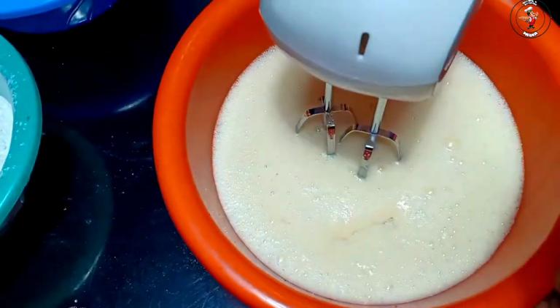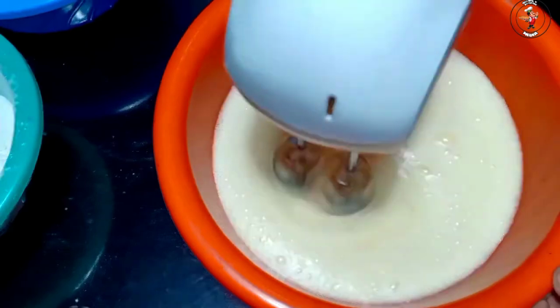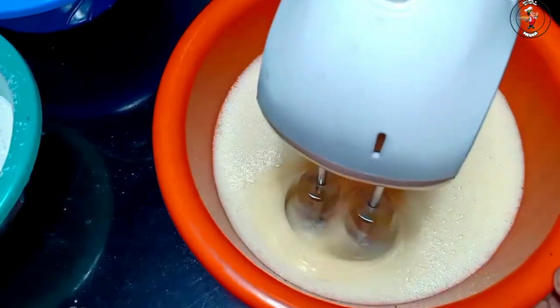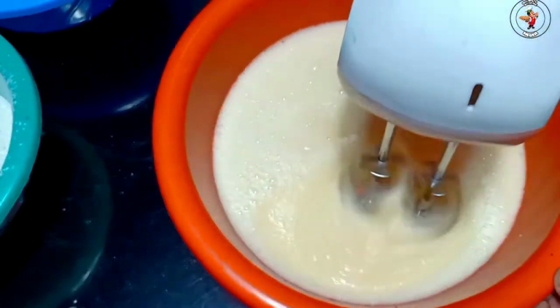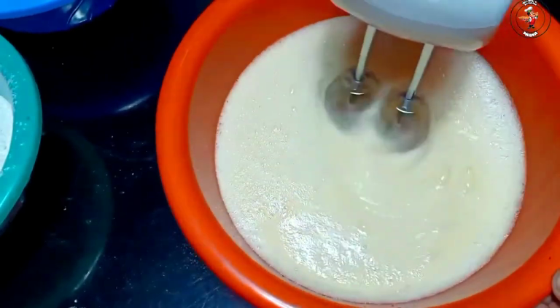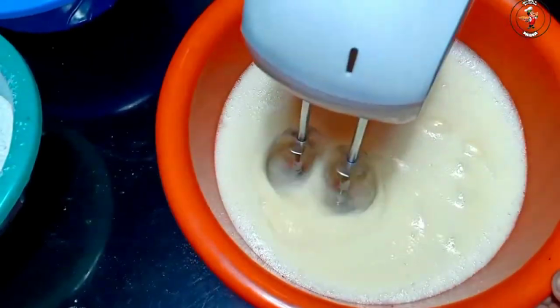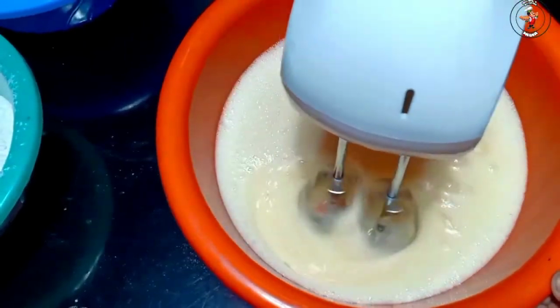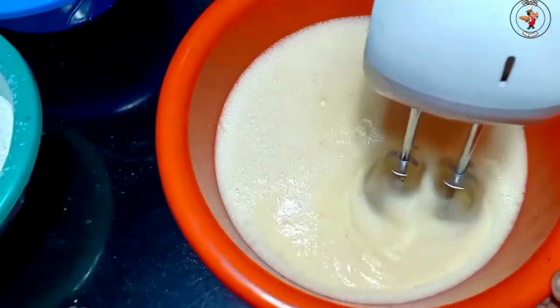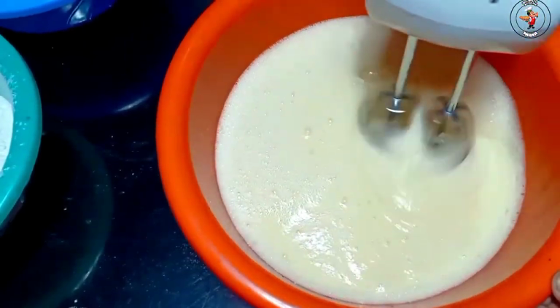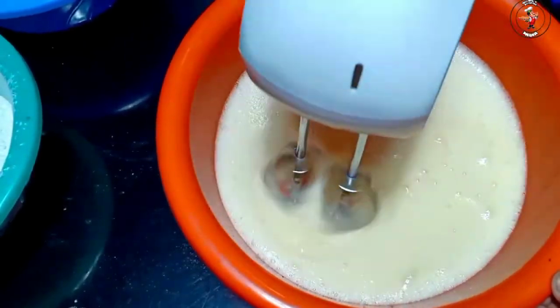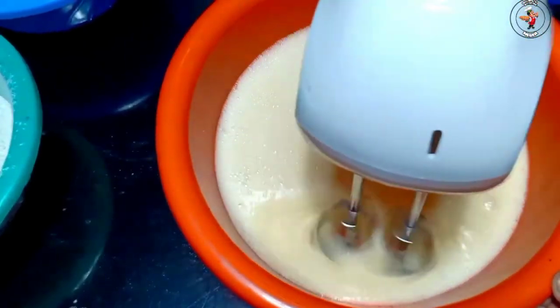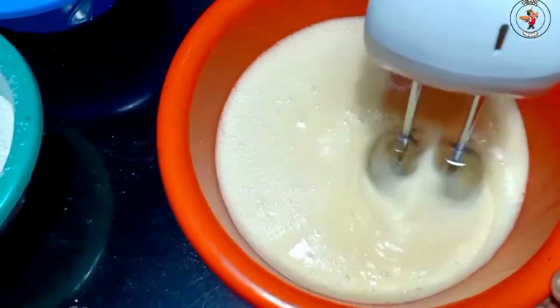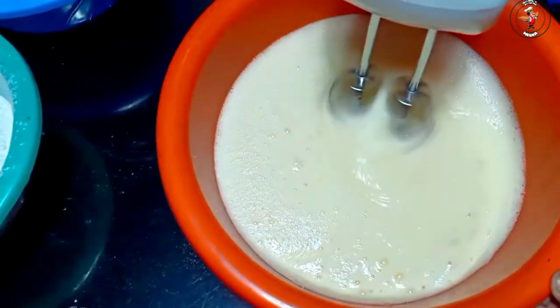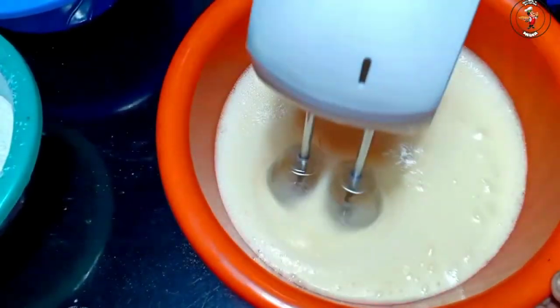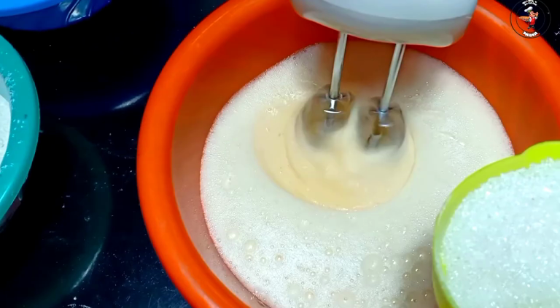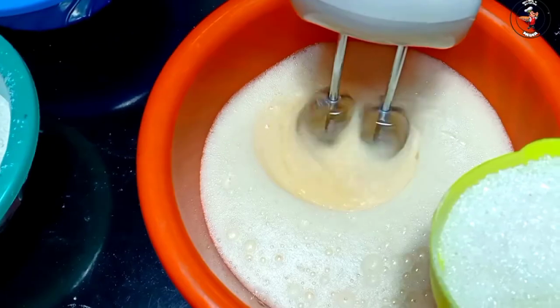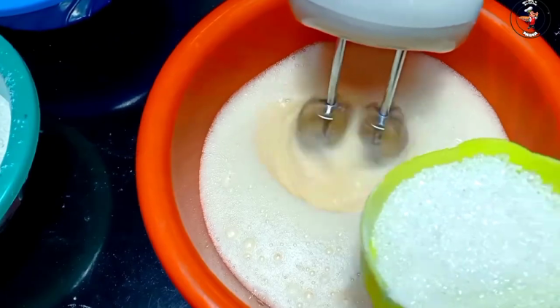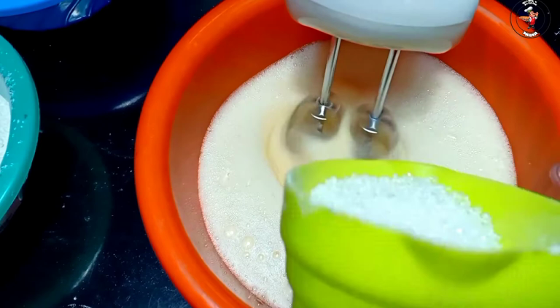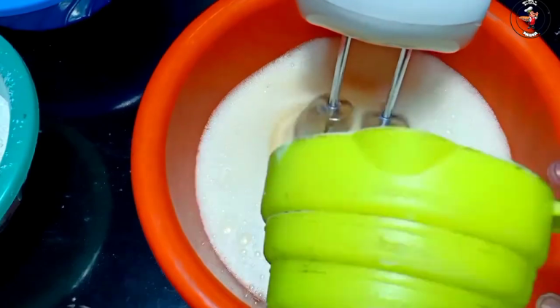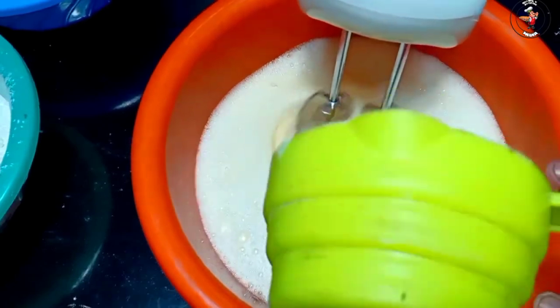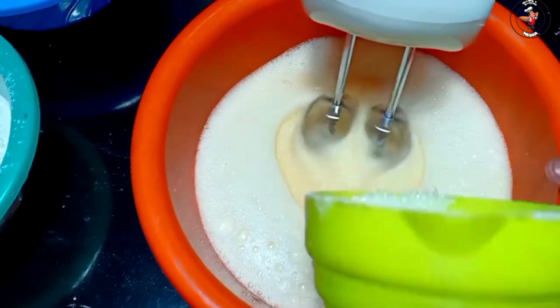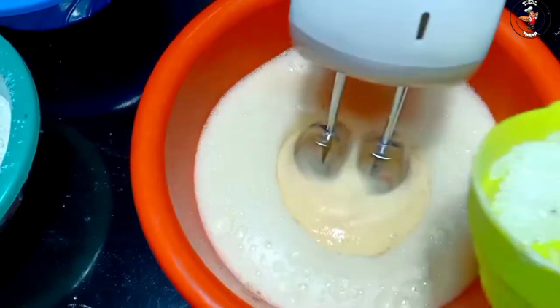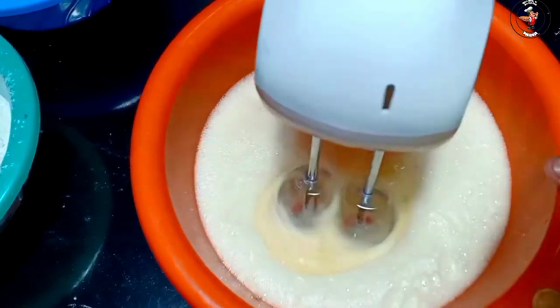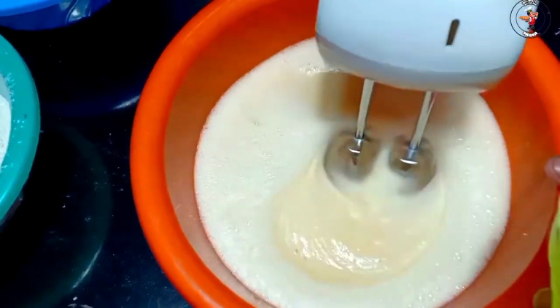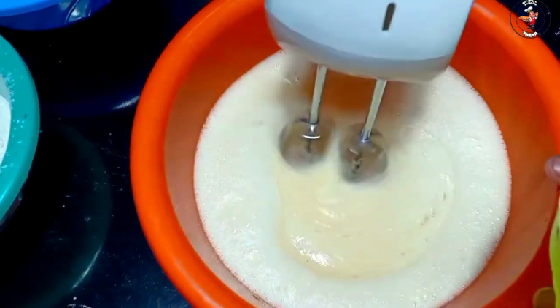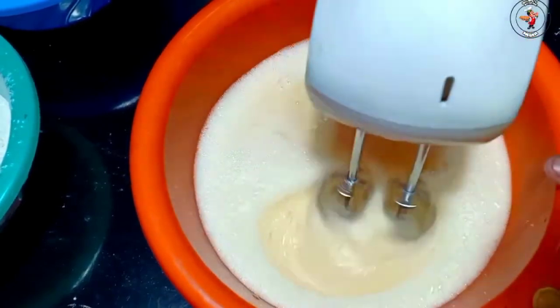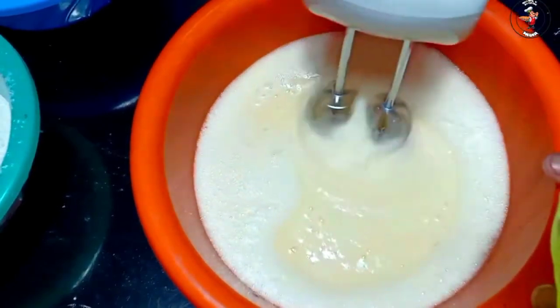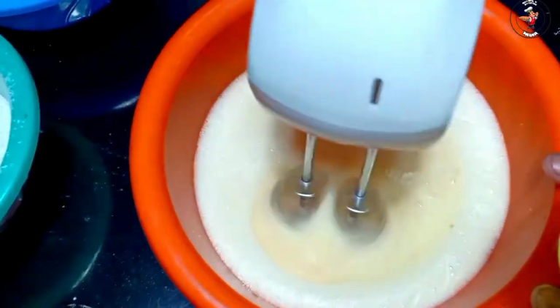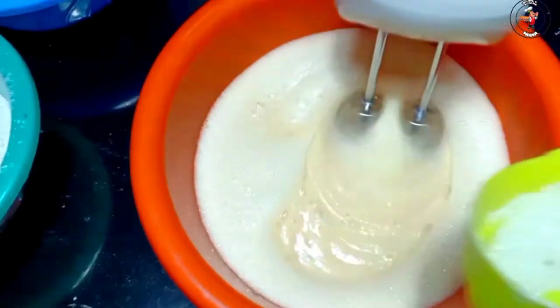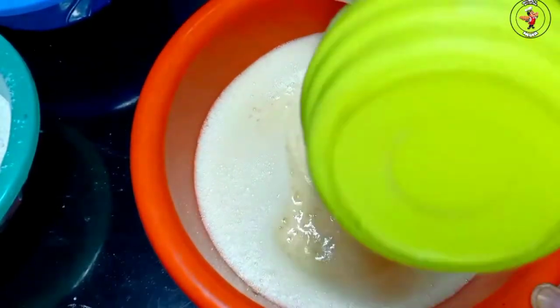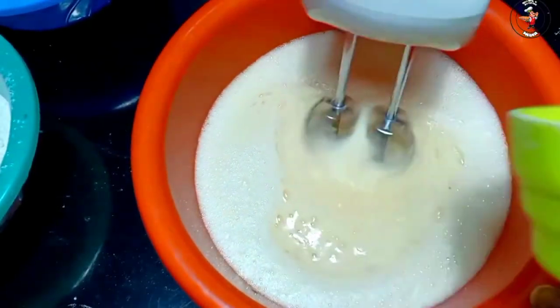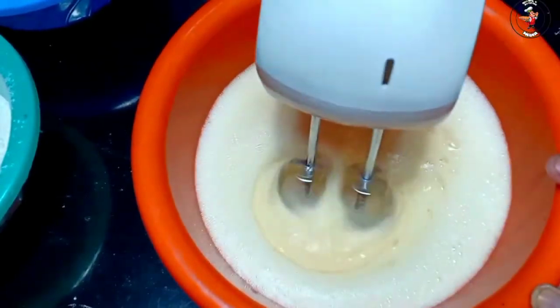Mix it up with 2 cups. Add the oil and mix it up. We have made it really easy to make the cake perfect.